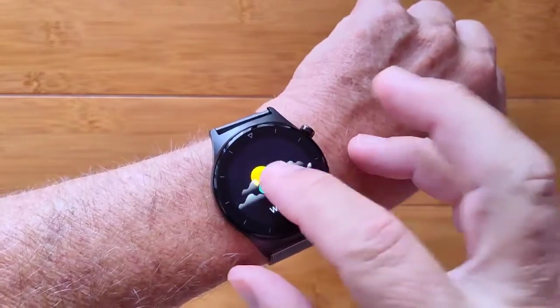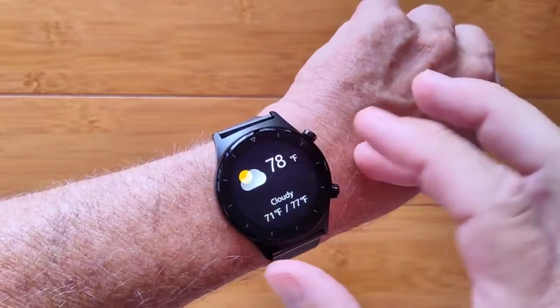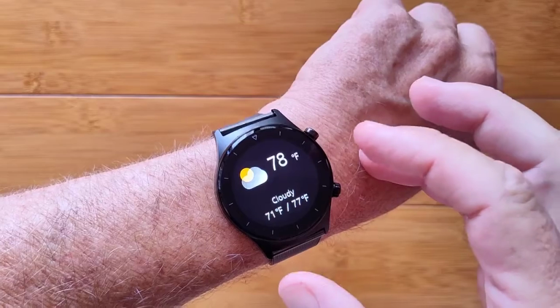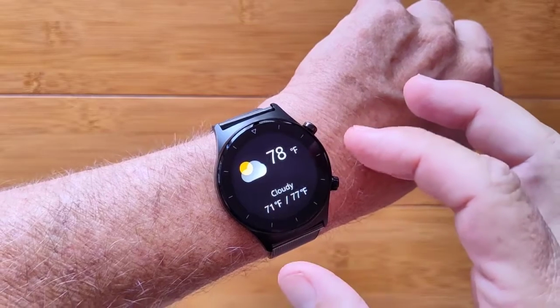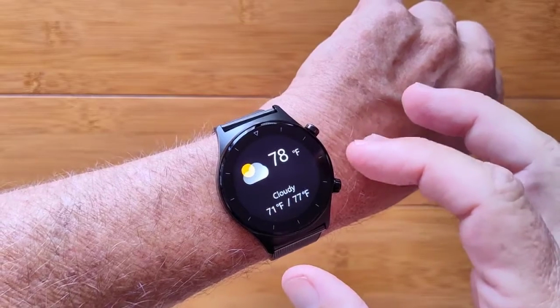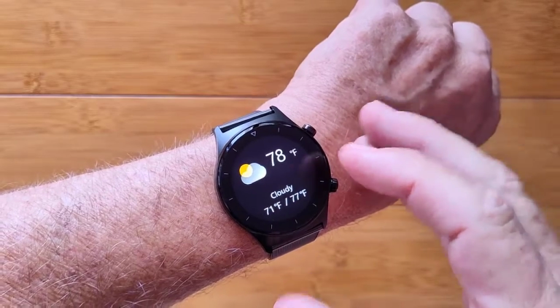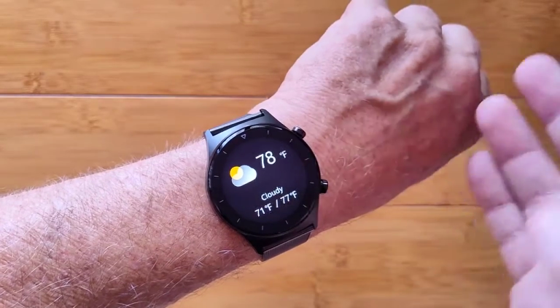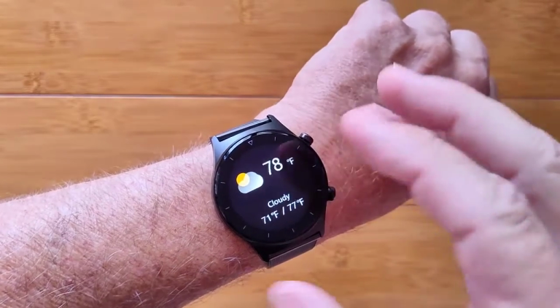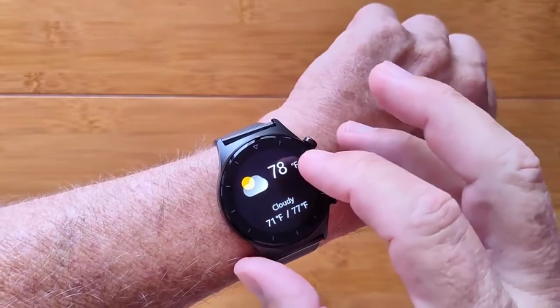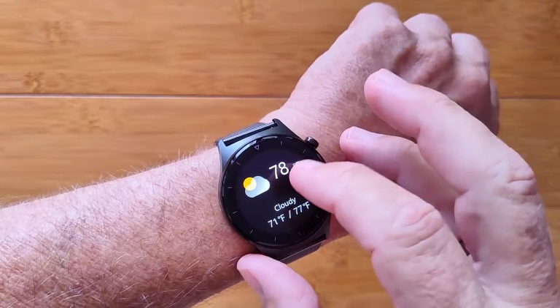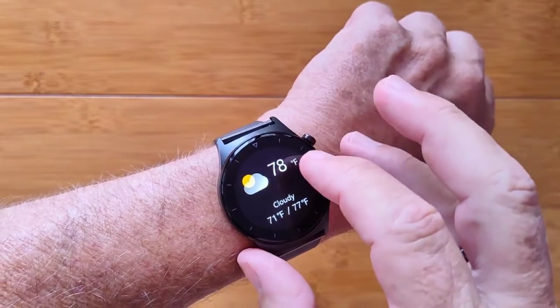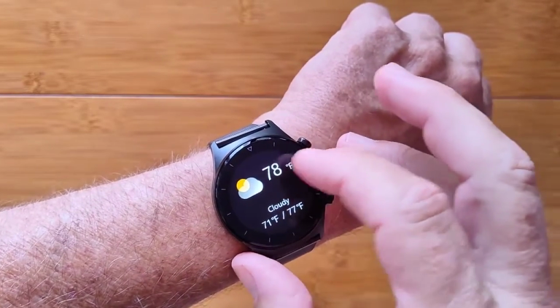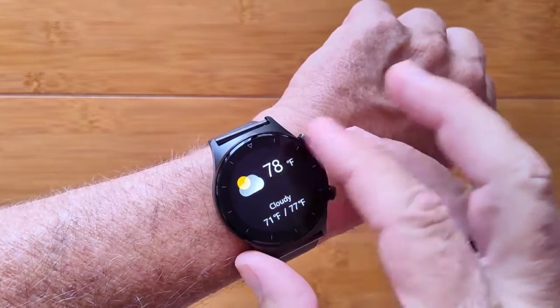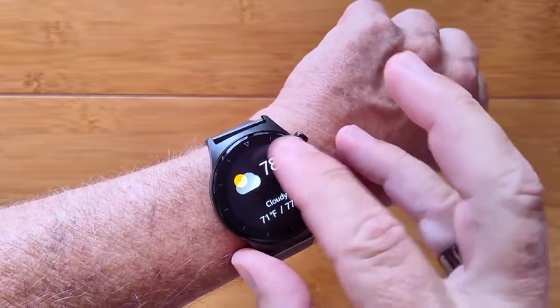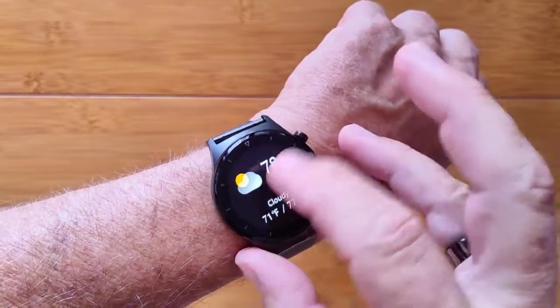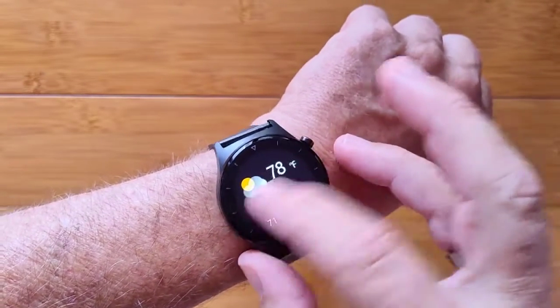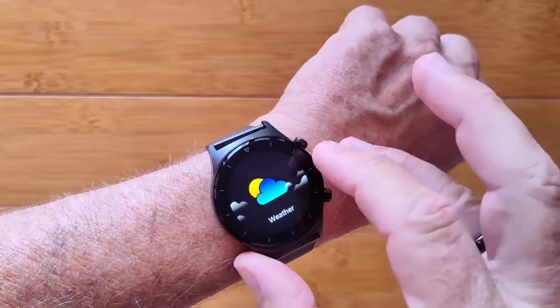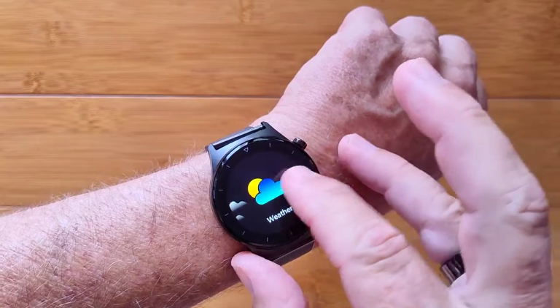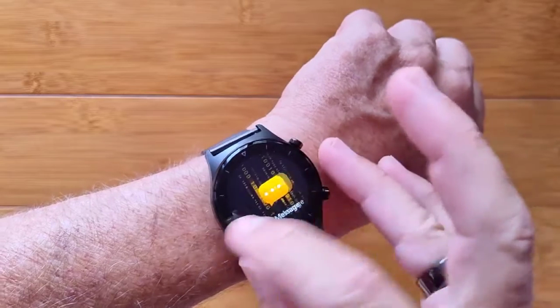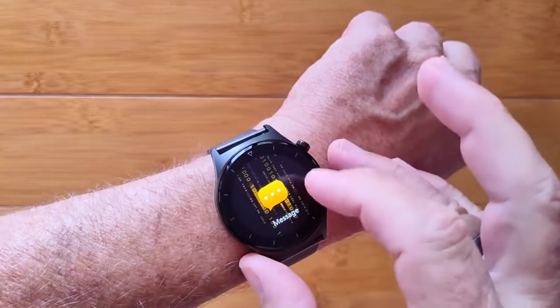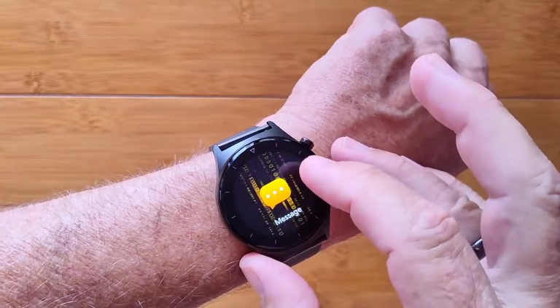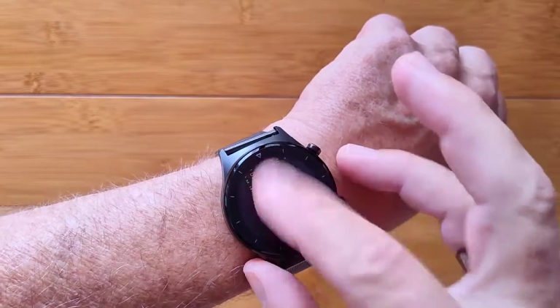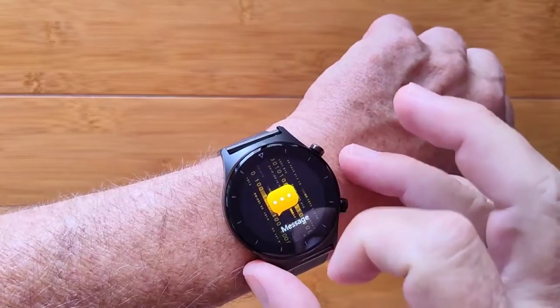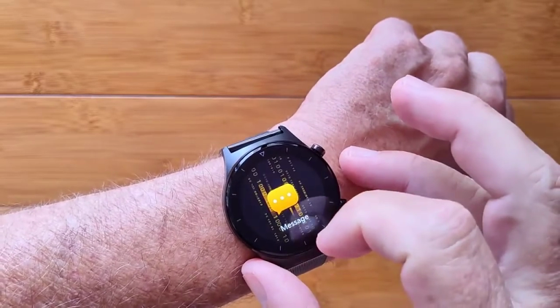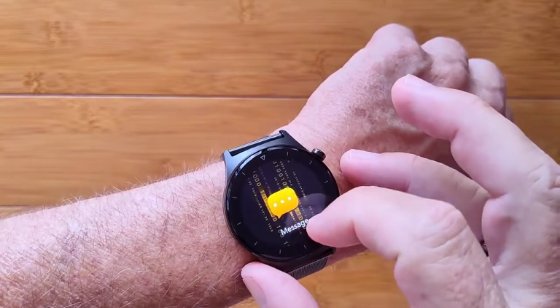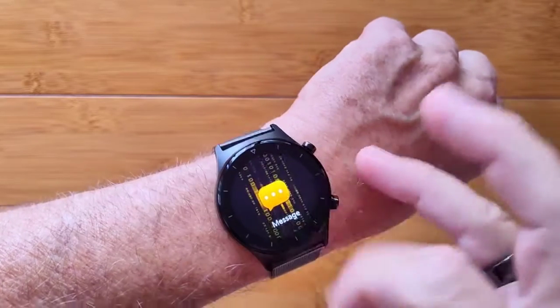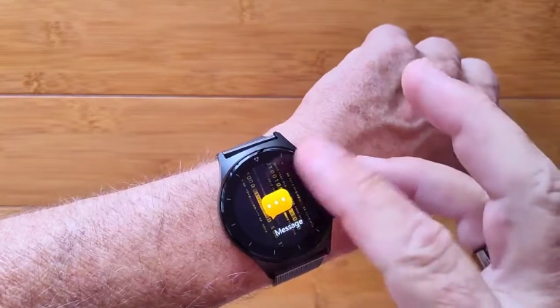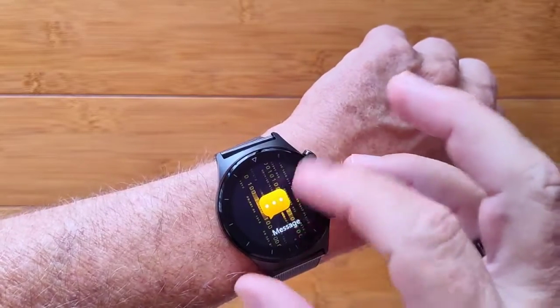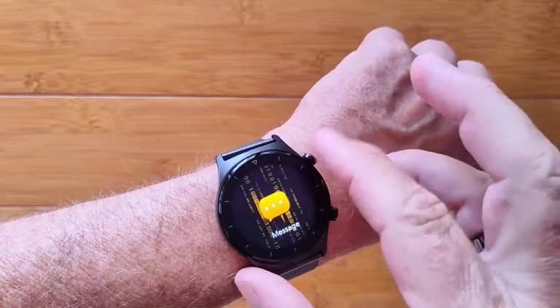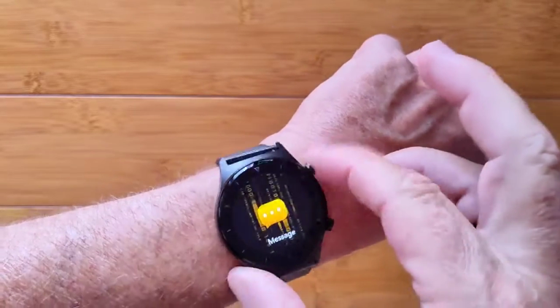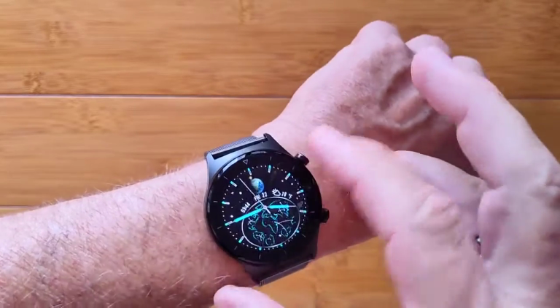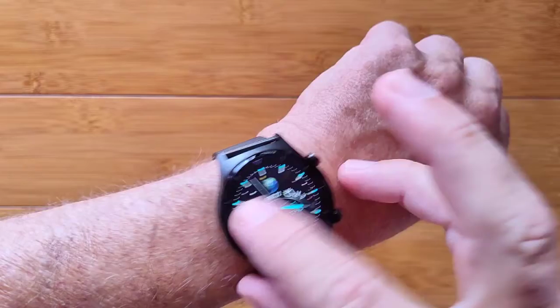You've got weather from your area when you're tethered to your phone. It'll push that to you in centigrade or Fahrenheit, and overall messages like we saw from before.